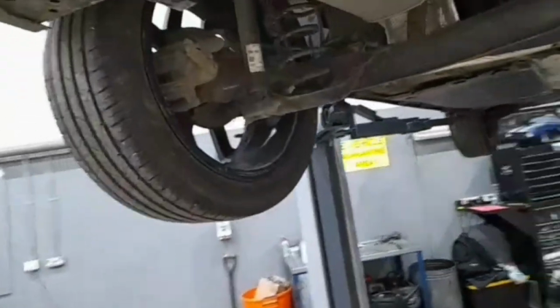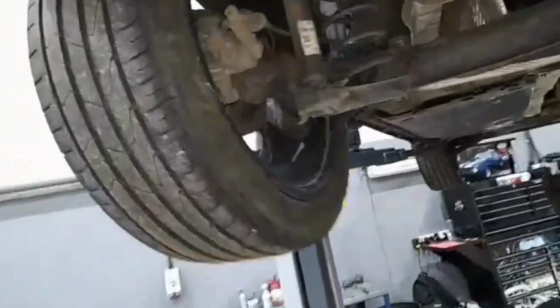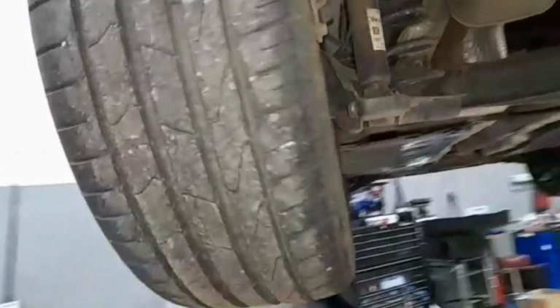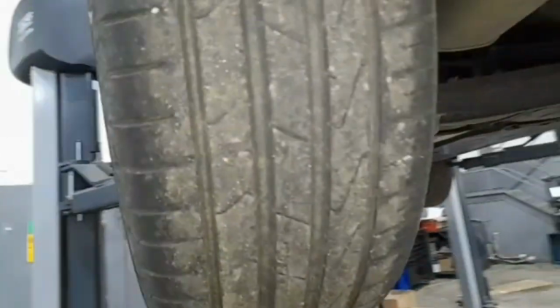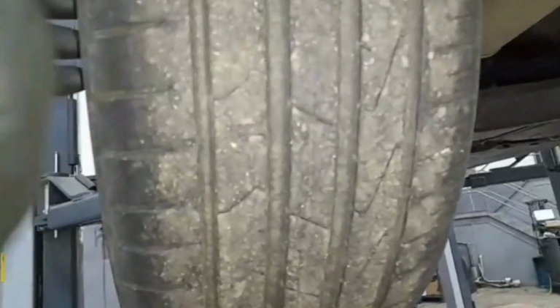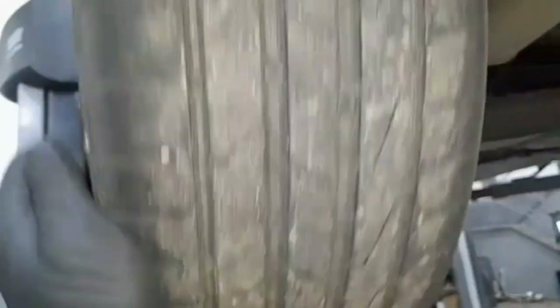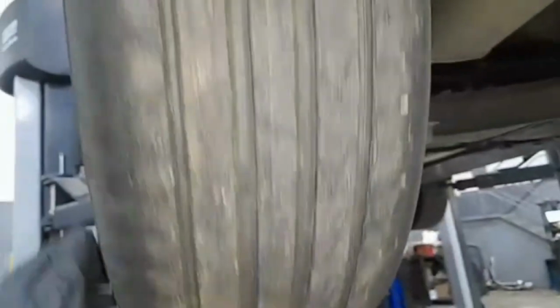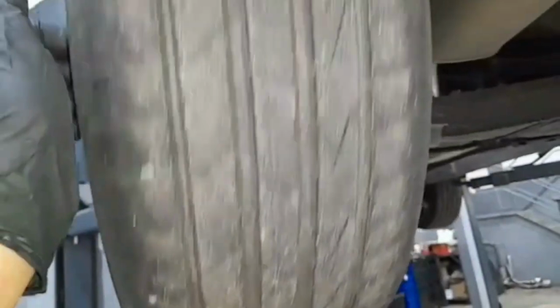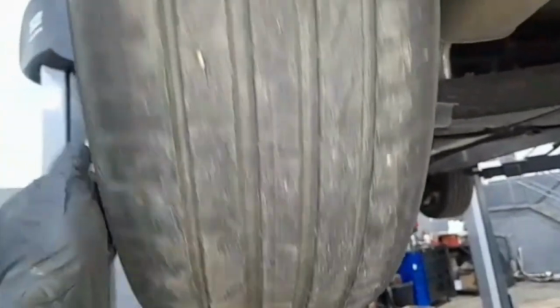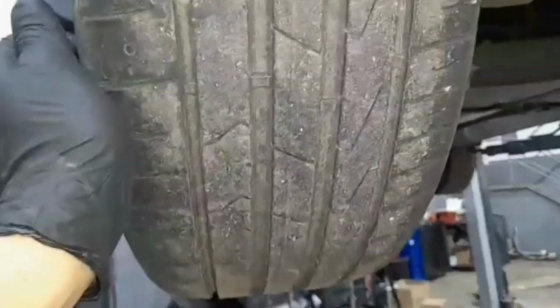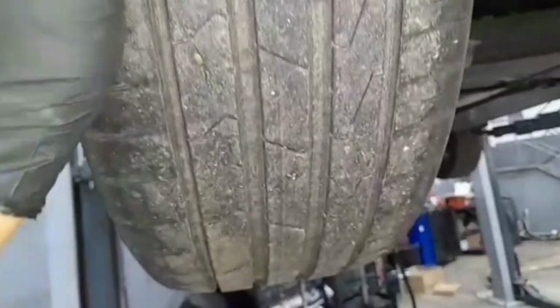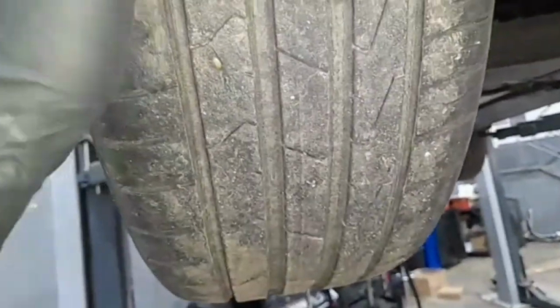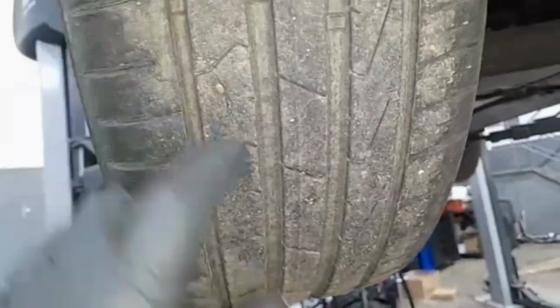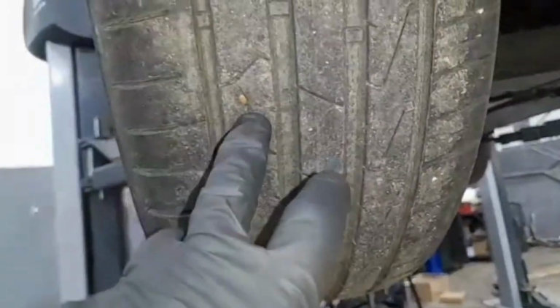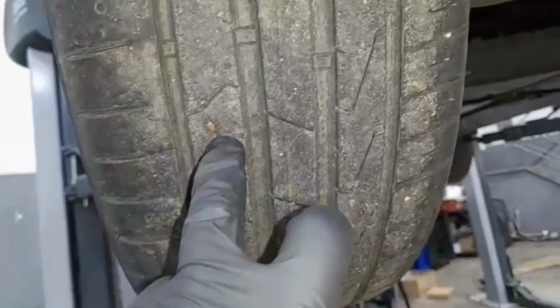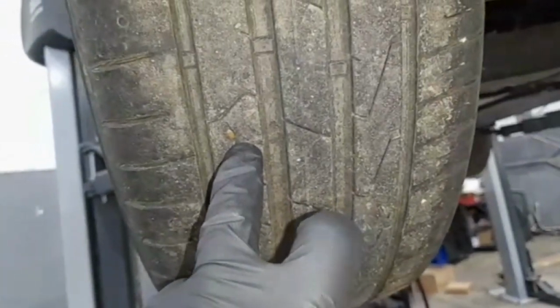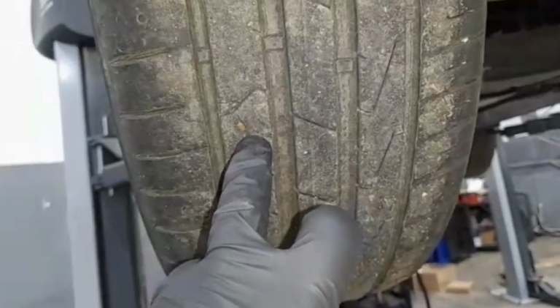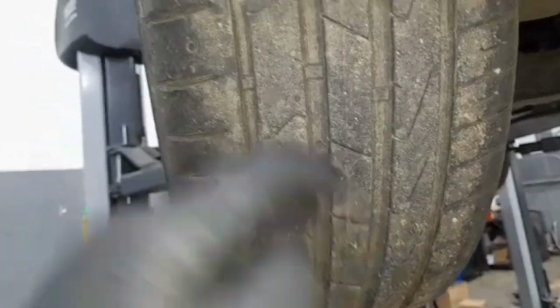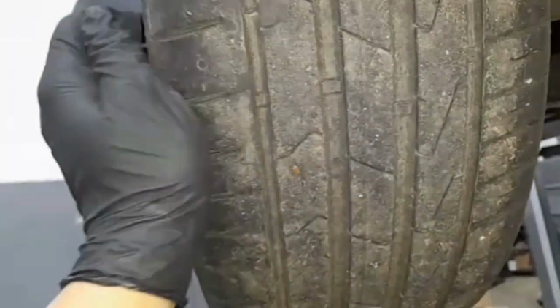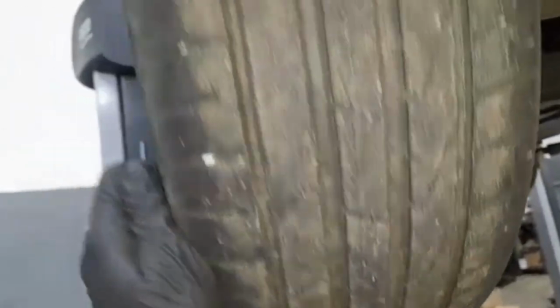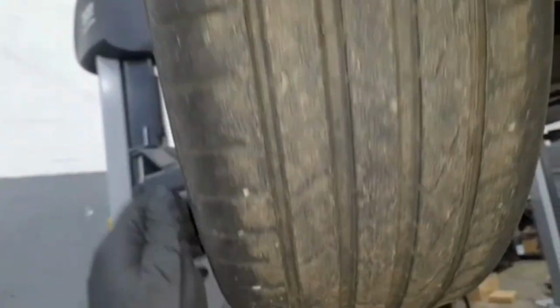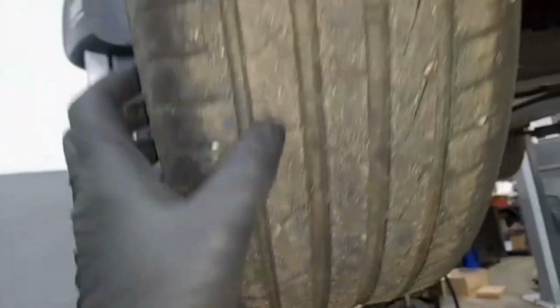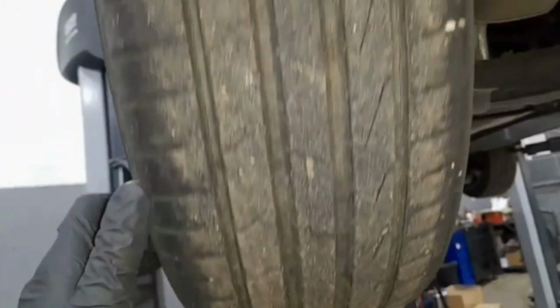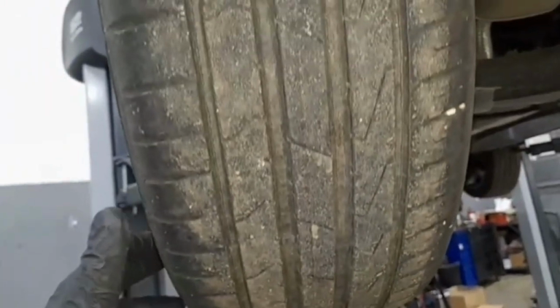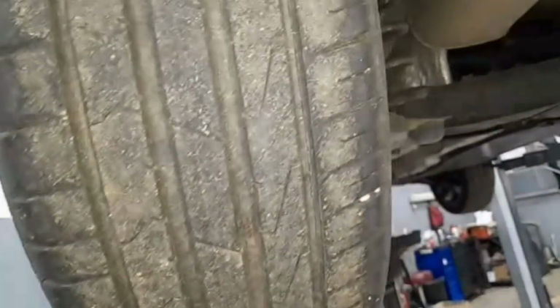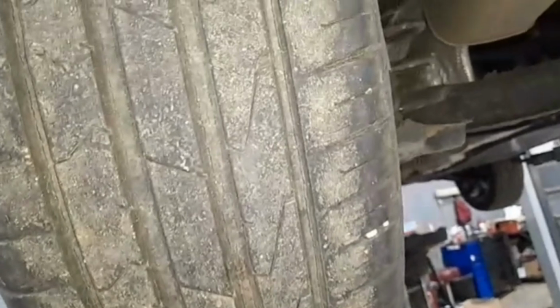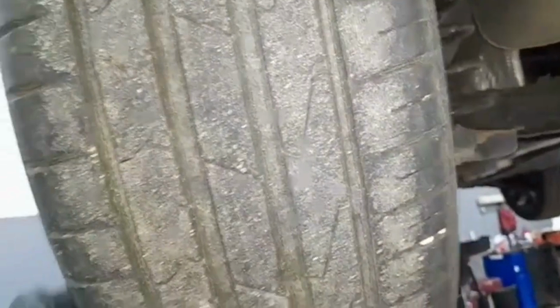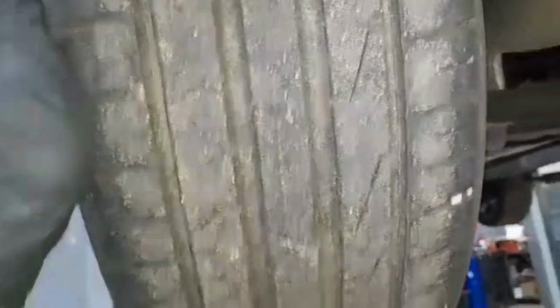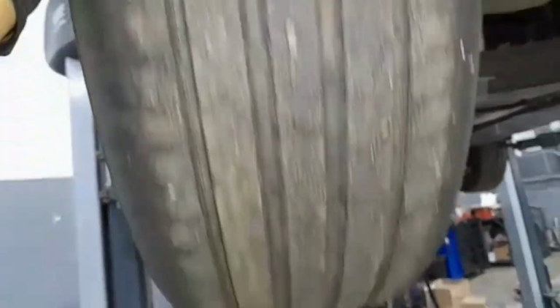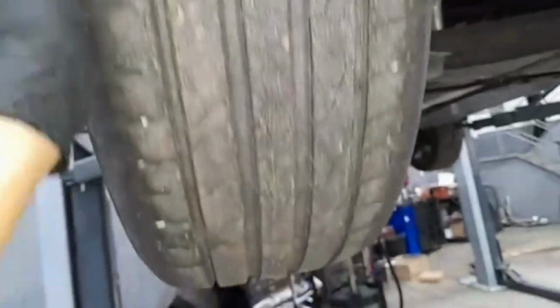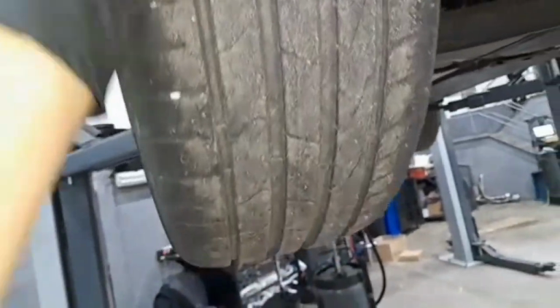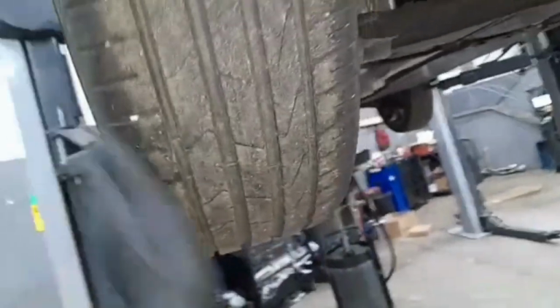Your passenger side rear tire has a nail stuck in it, which is why the TPMS light is on the dash — due to a puncture. The tire is also perished and cracking, so I advise replacement or repair of the puncture.